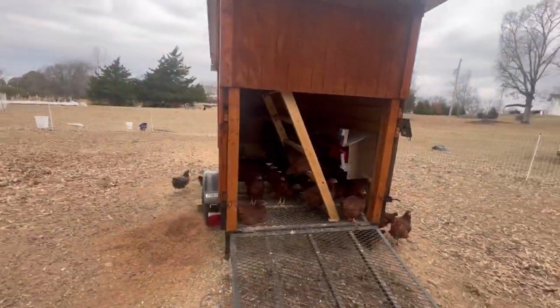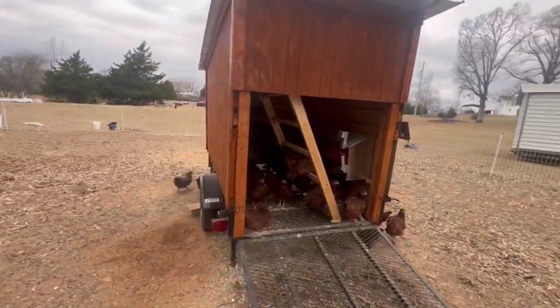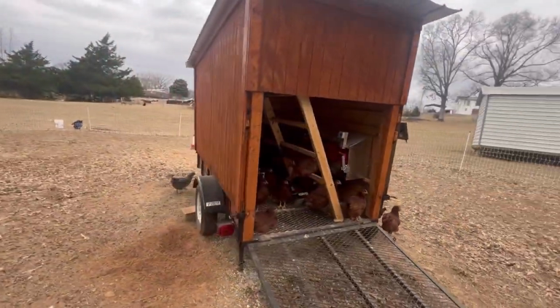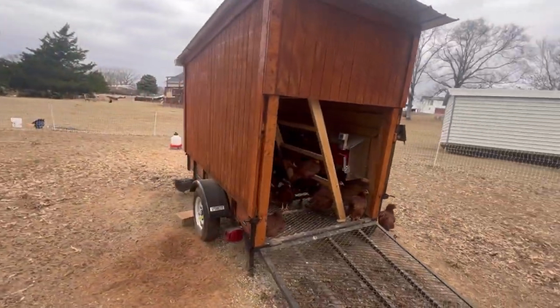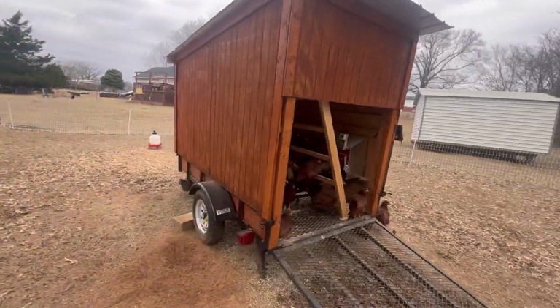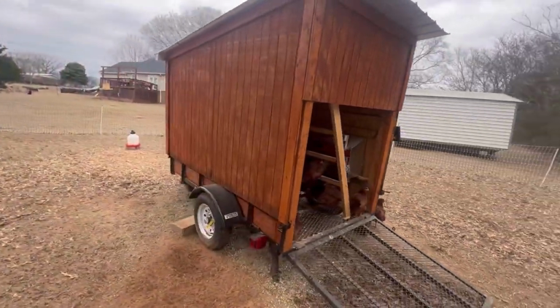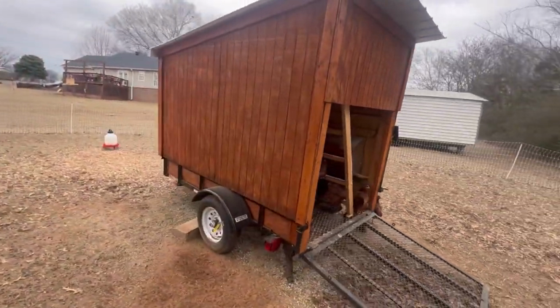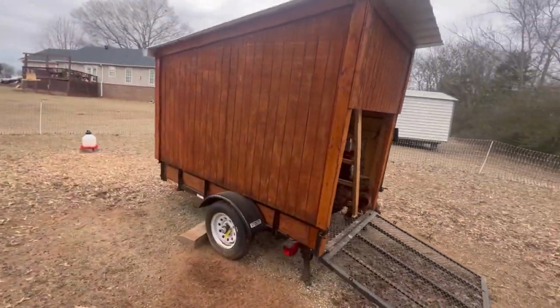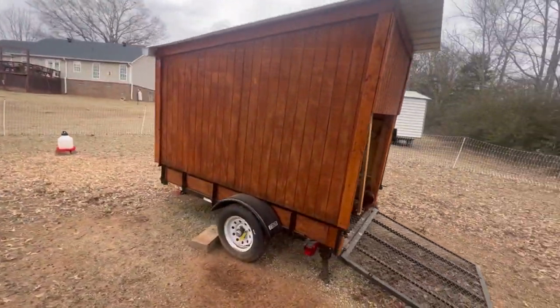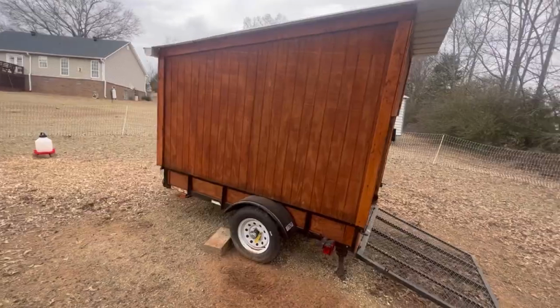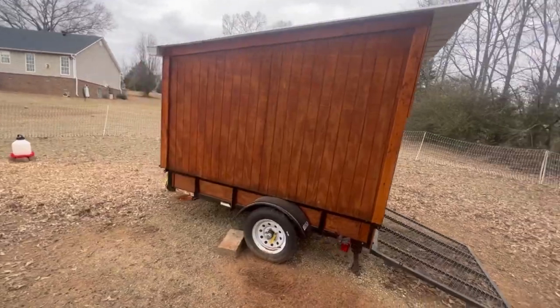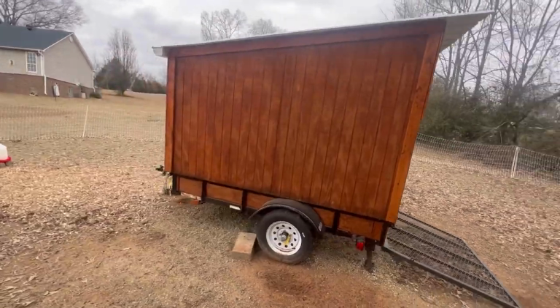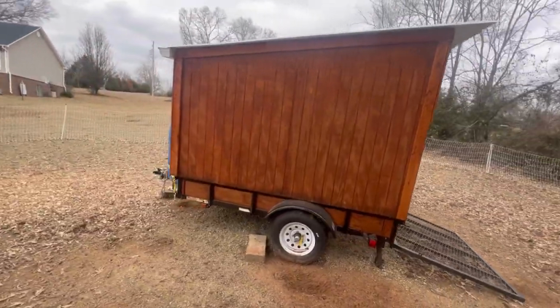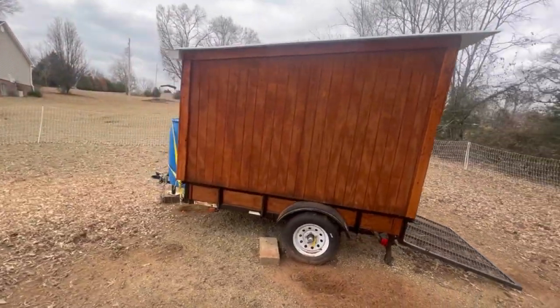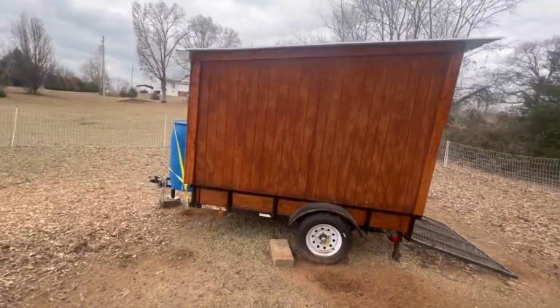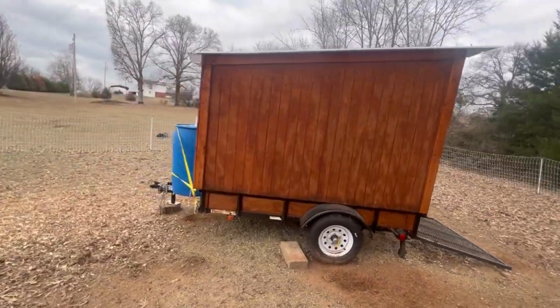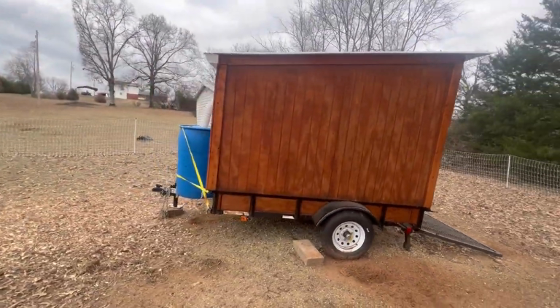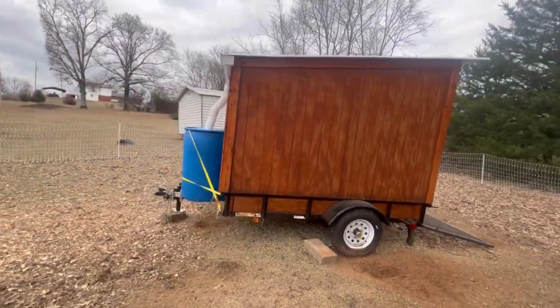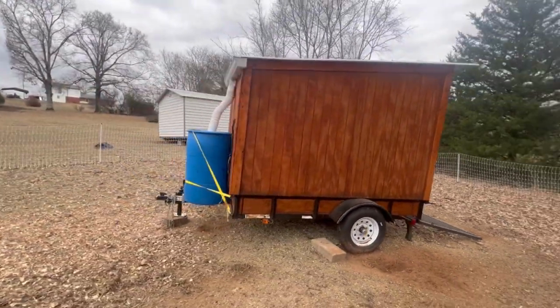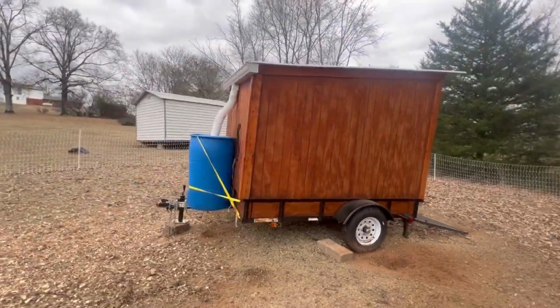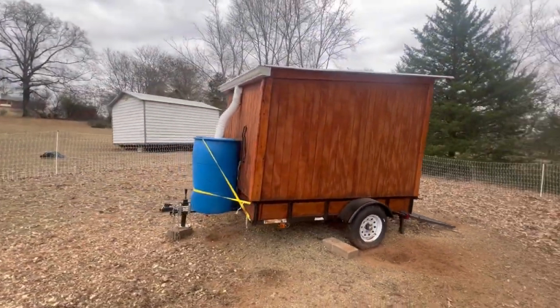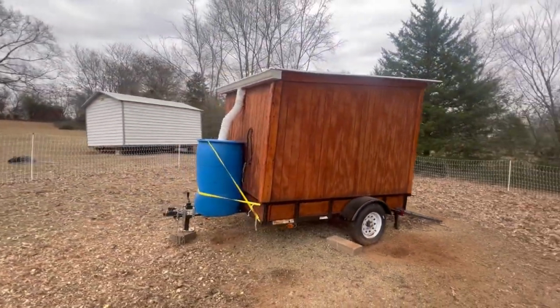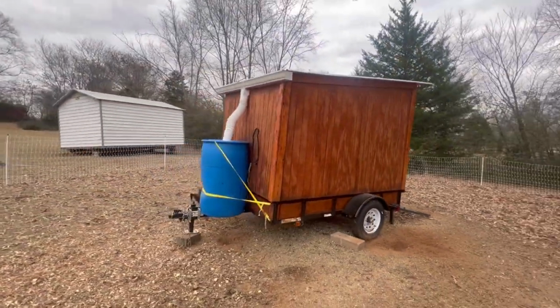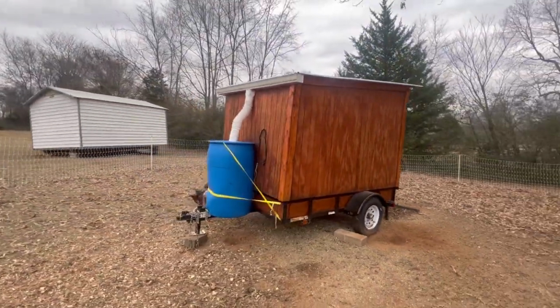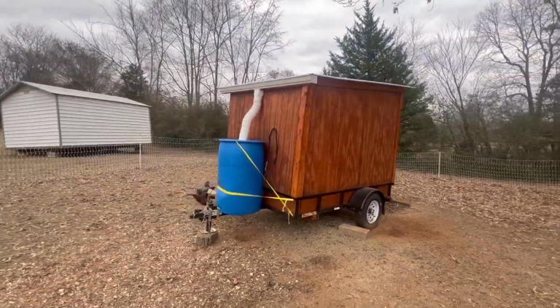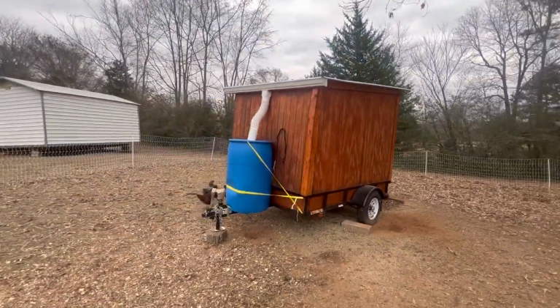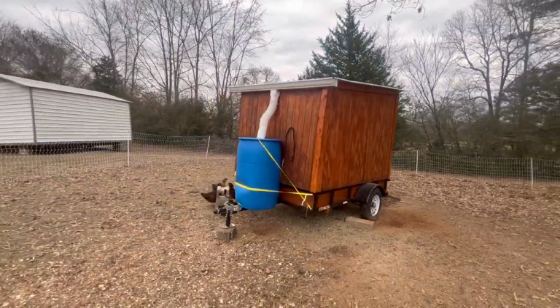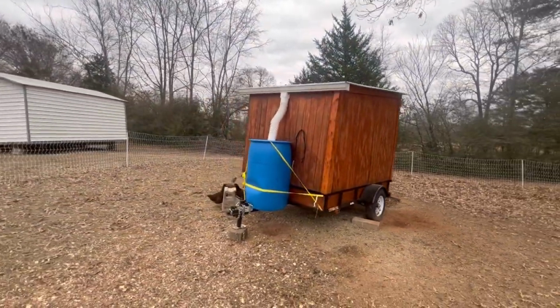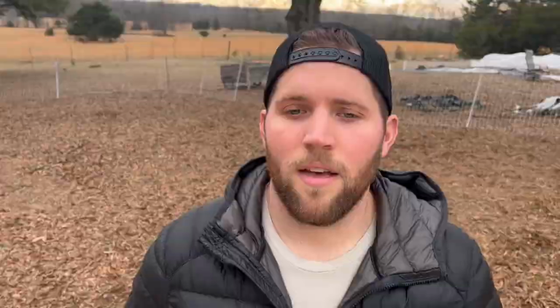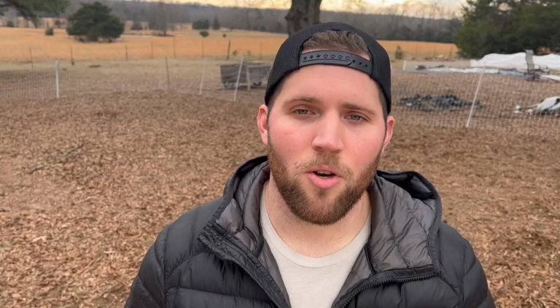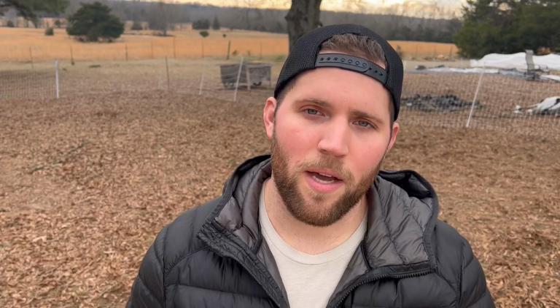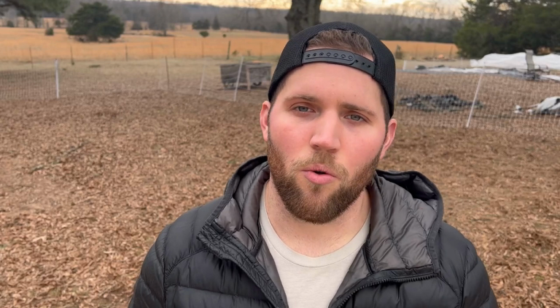That's just part of chickens — they have a very robust social network, so there may be some tussling as they figure out the new pecking order.